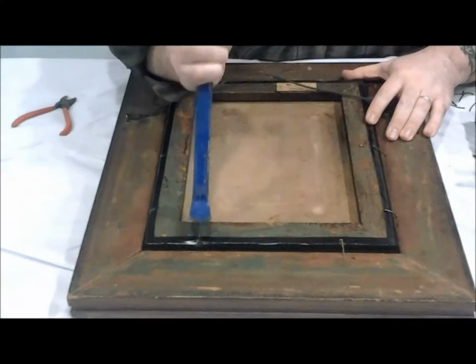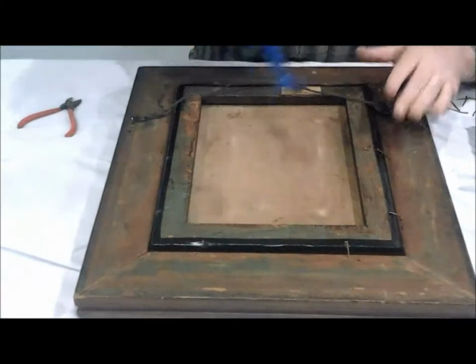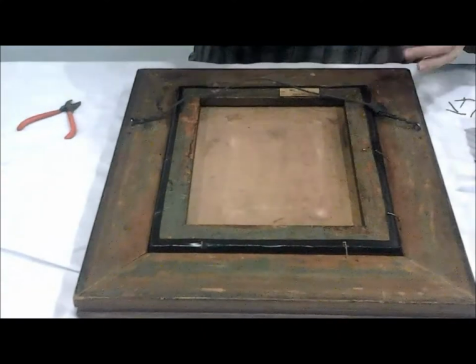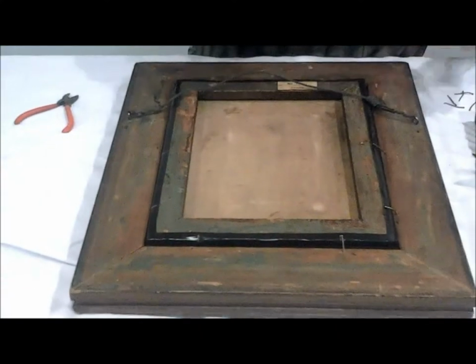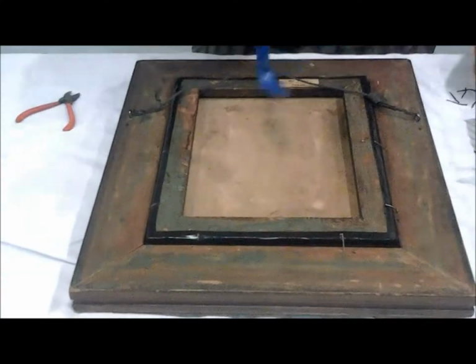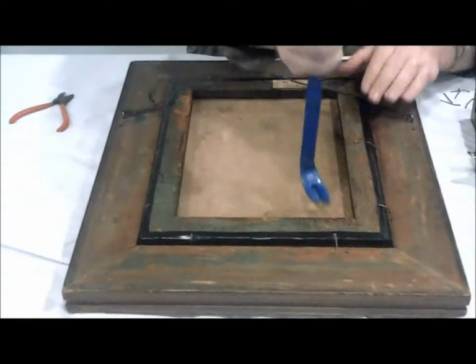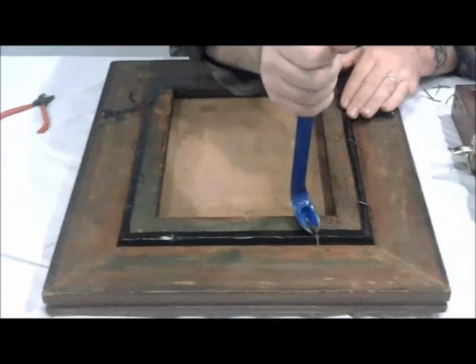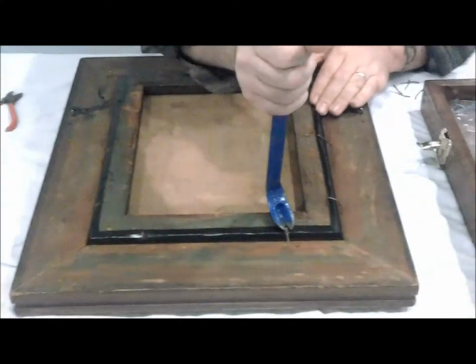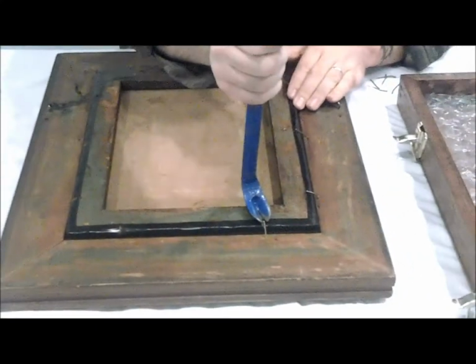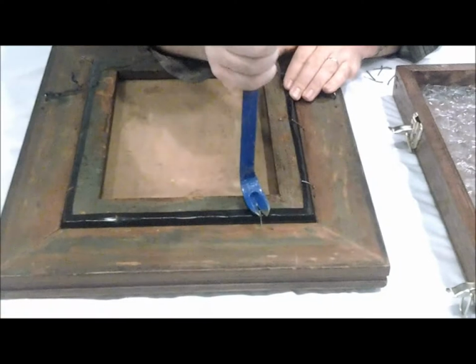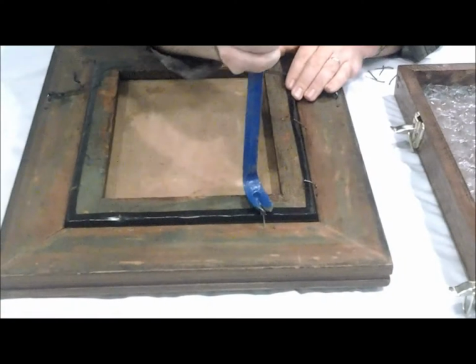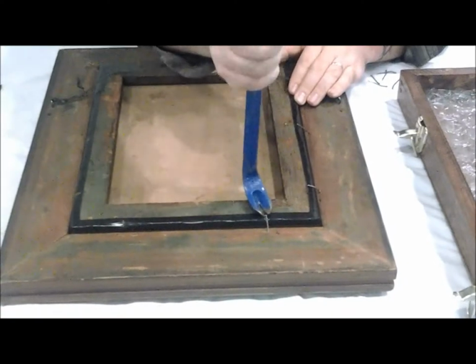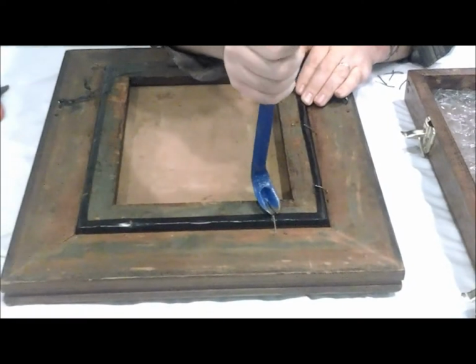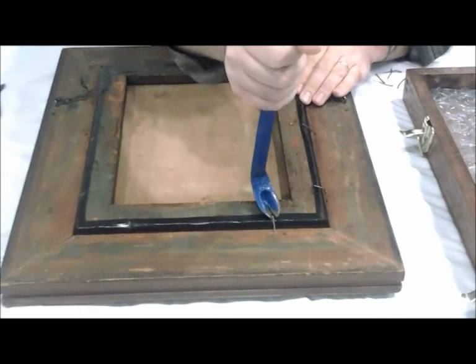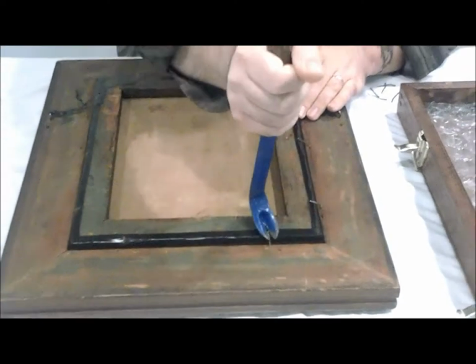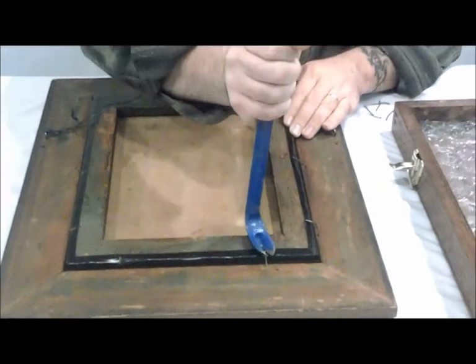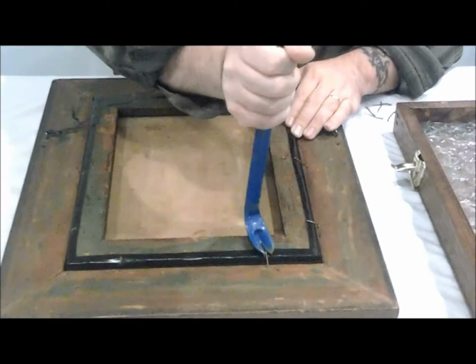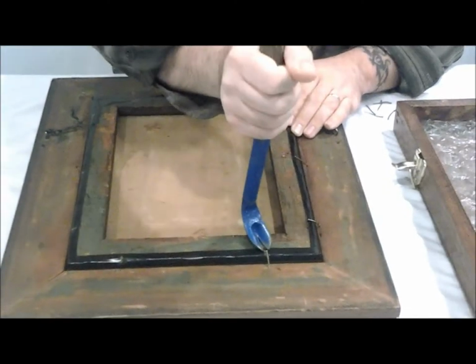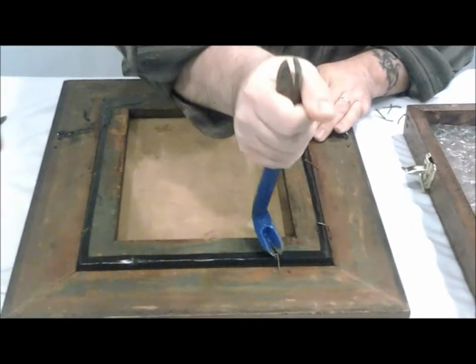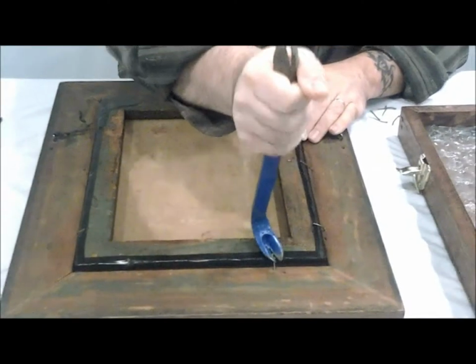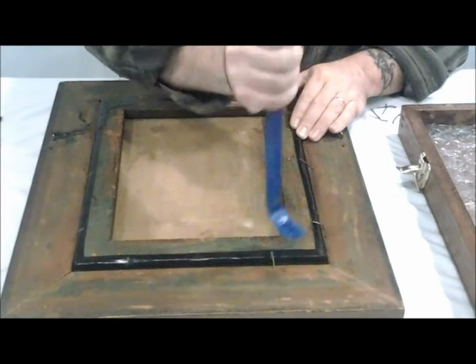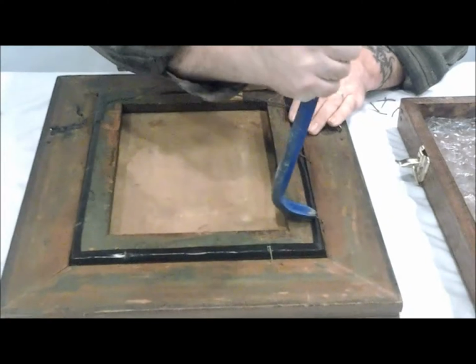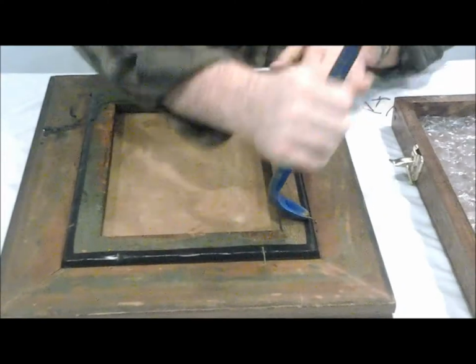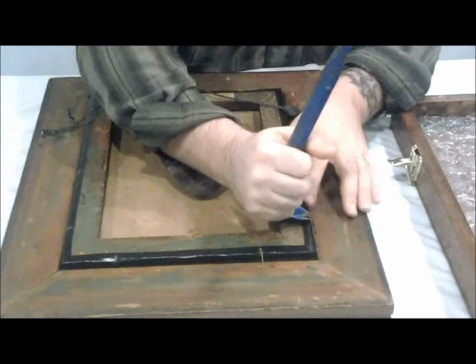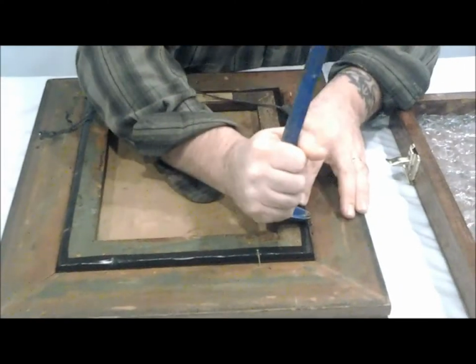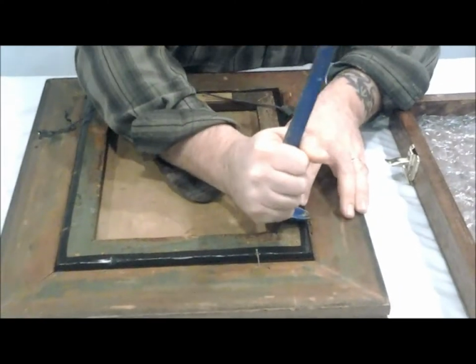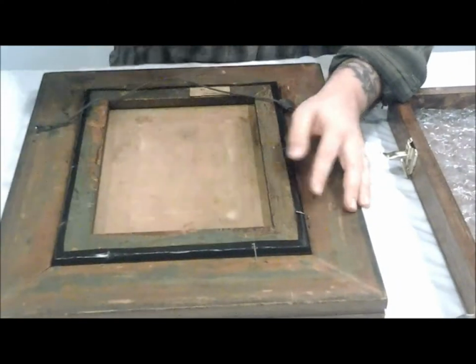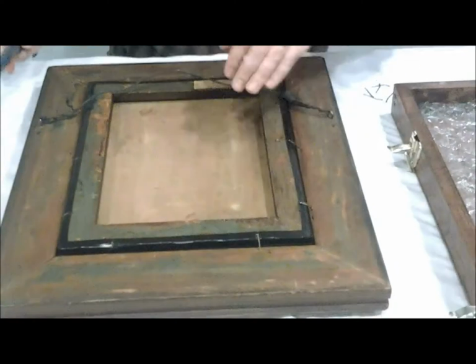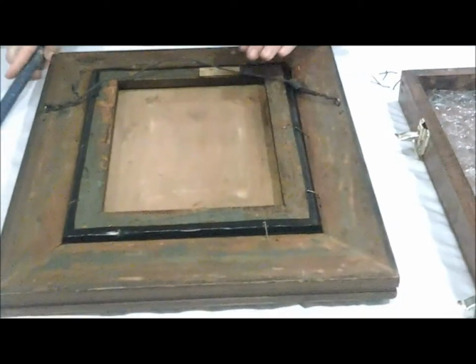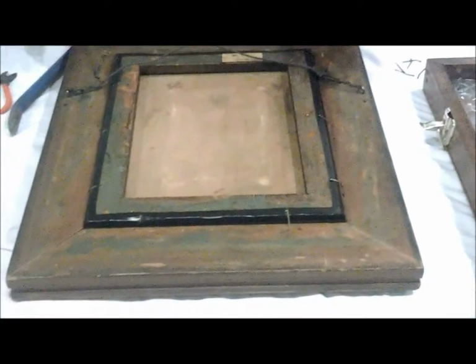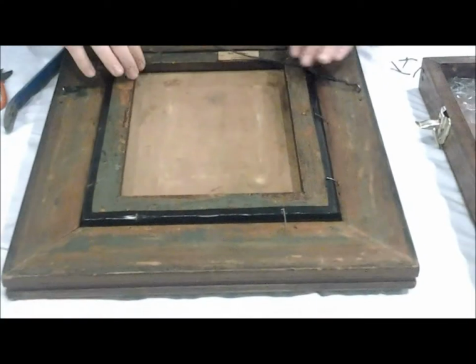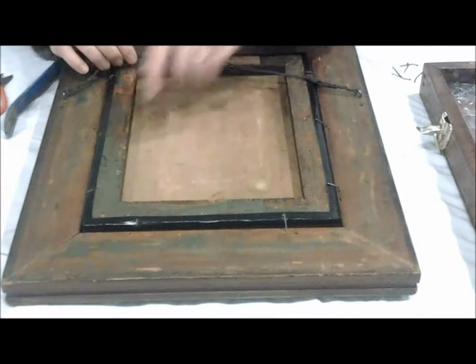These nails are definitely very easy to remove. So I imagine whoever took this out wanted these to come out easily again. Real life time here, people.